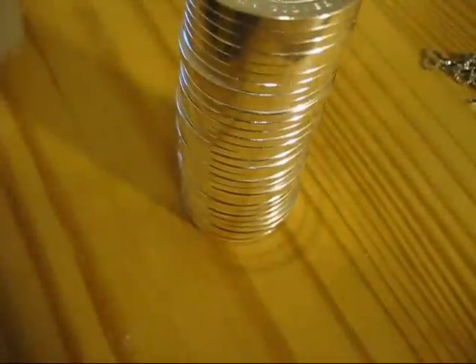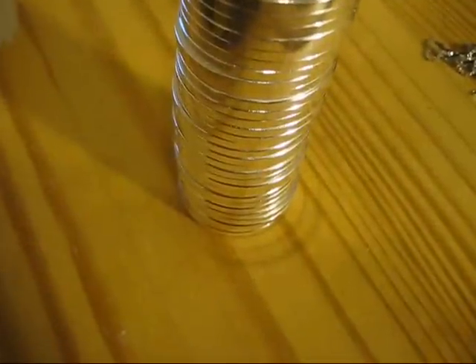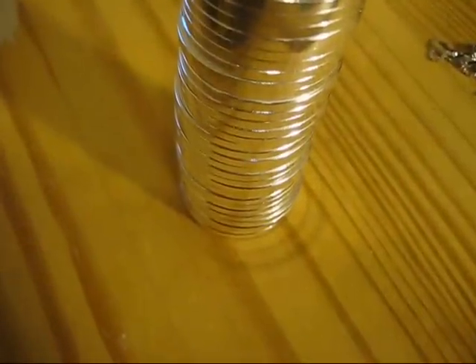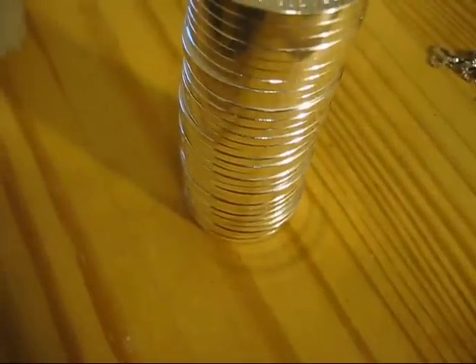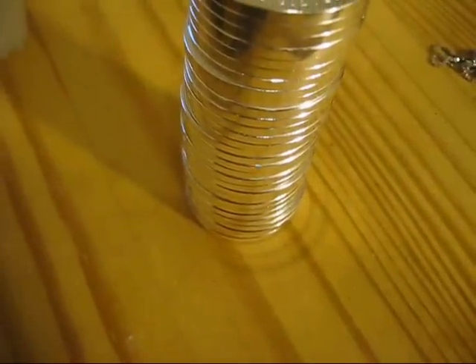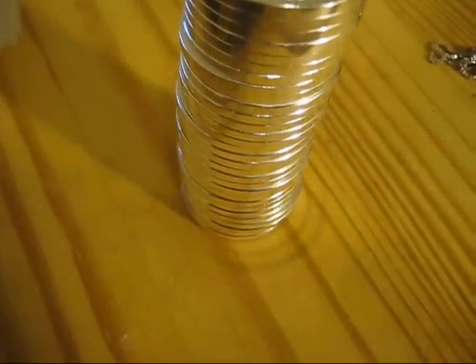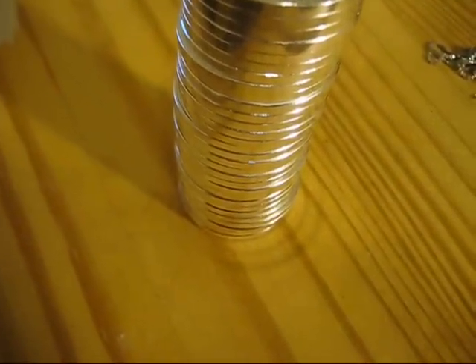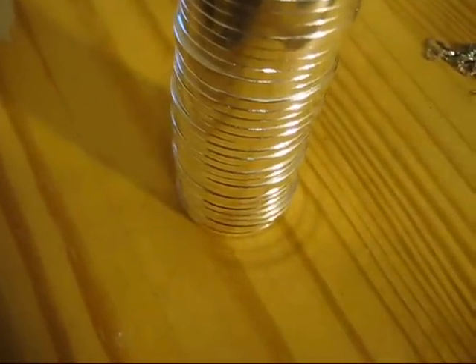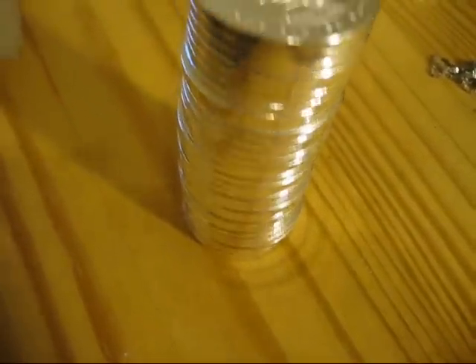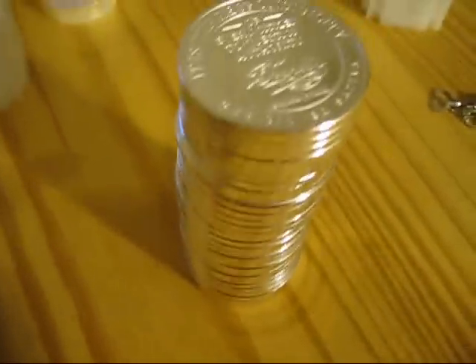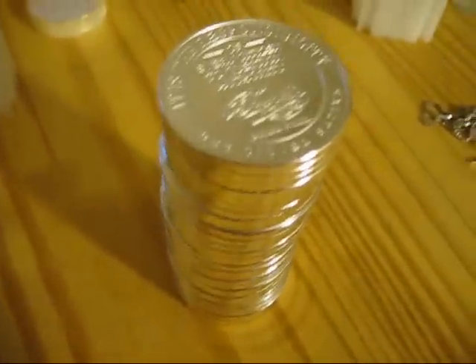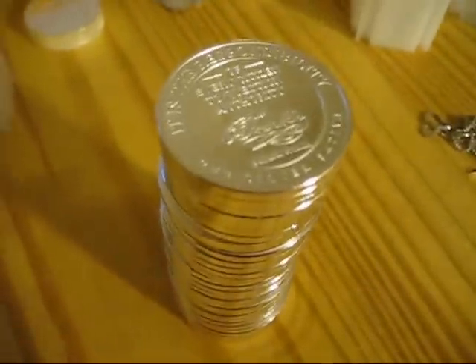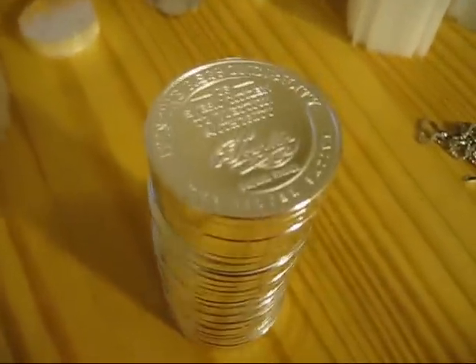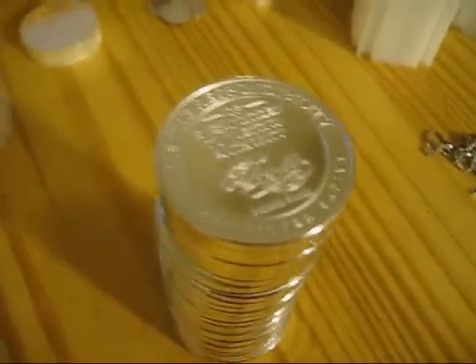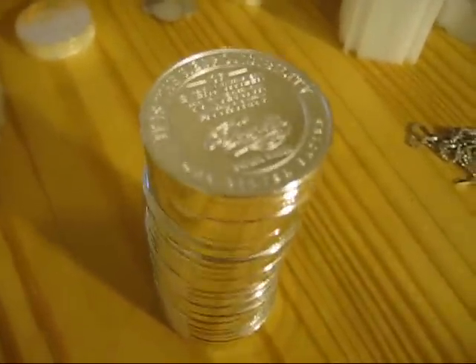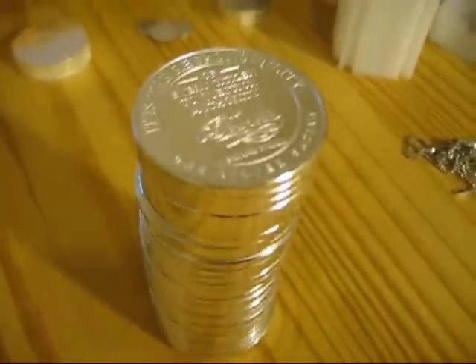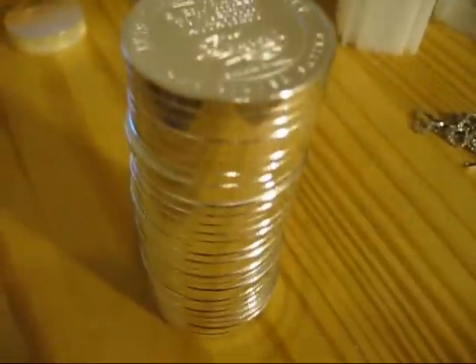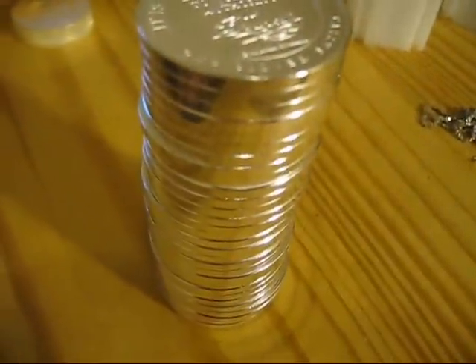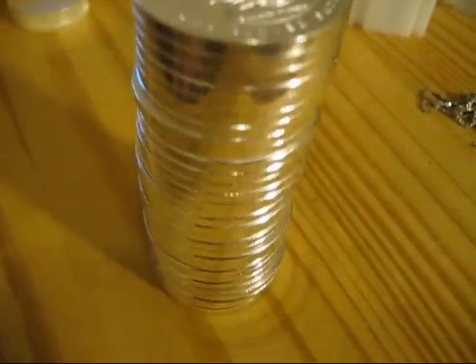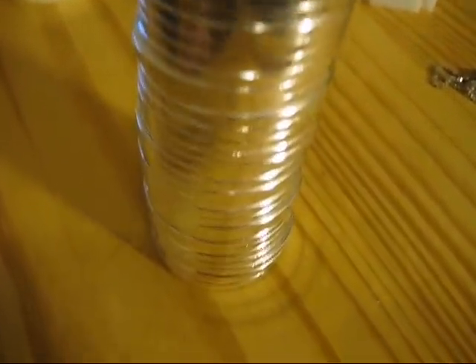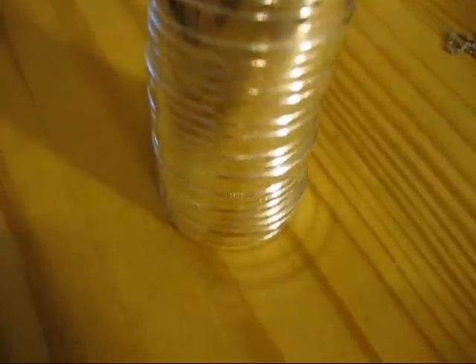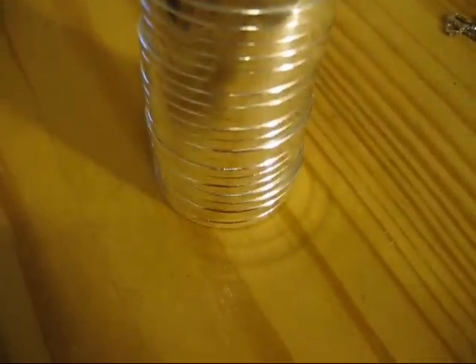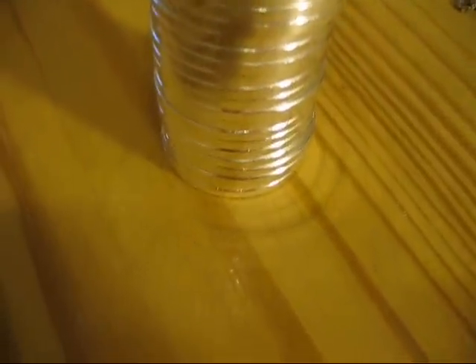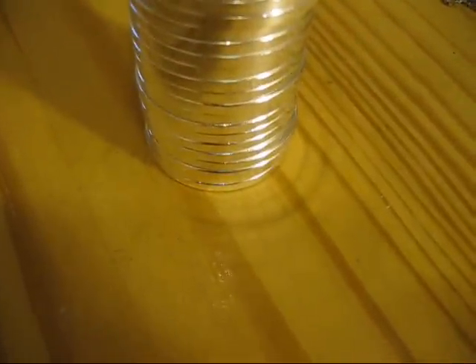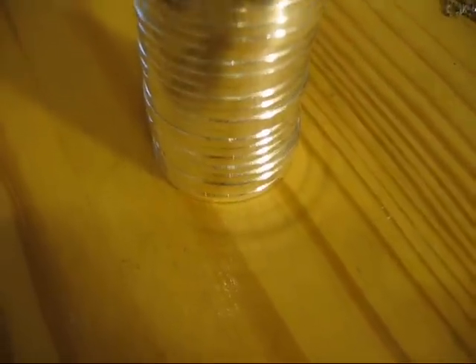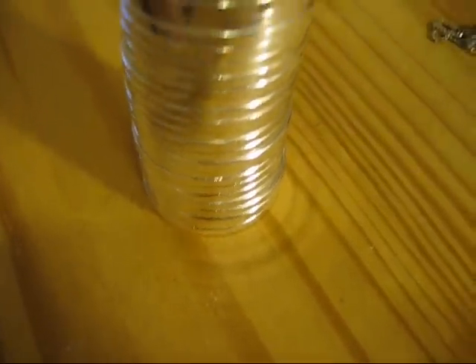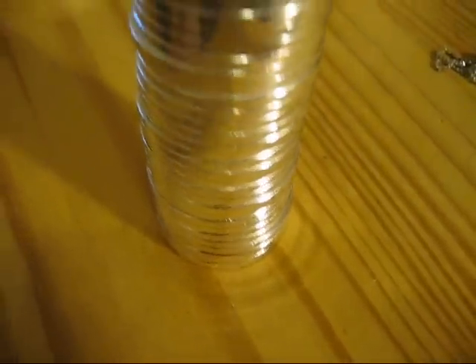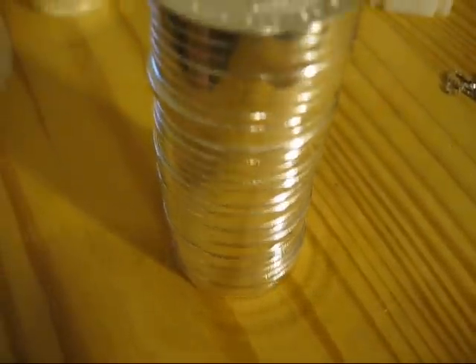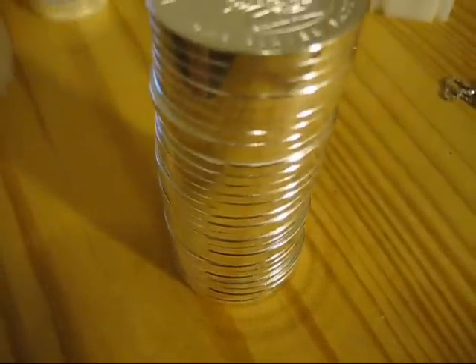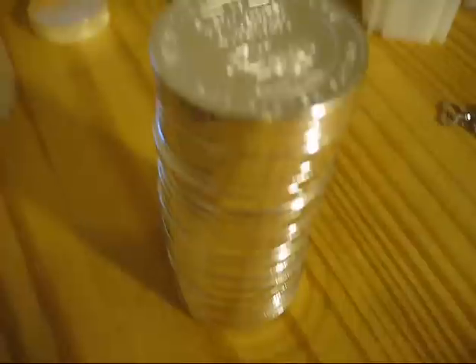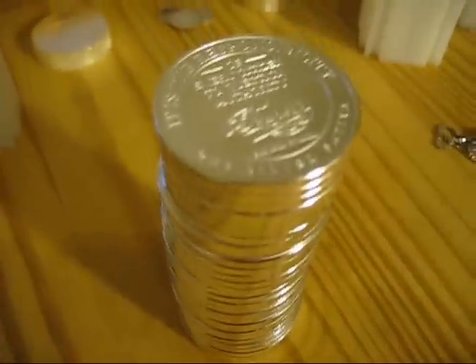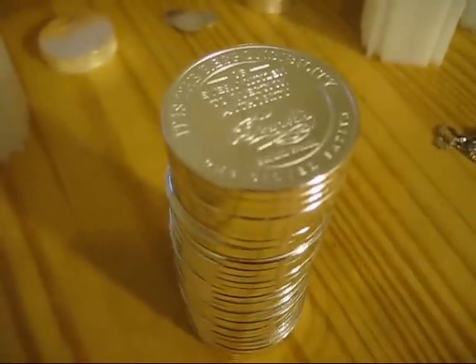Hey guys, it's Strutter. It's November the 19th today, and you're looking at about two pounds of Silver Sativas. Just arrived today, faster than I had expected them.